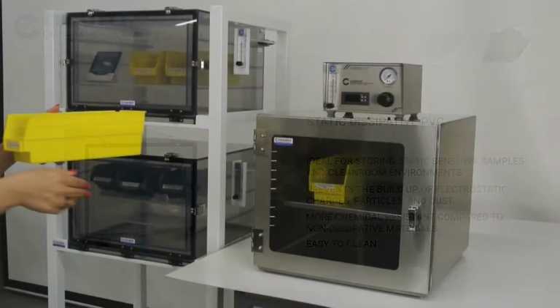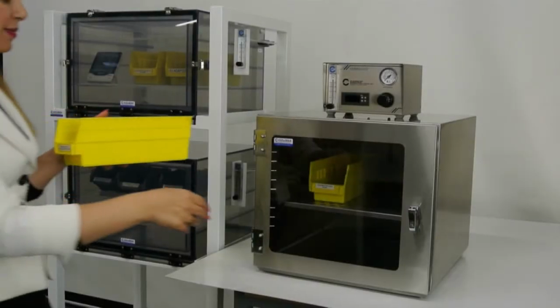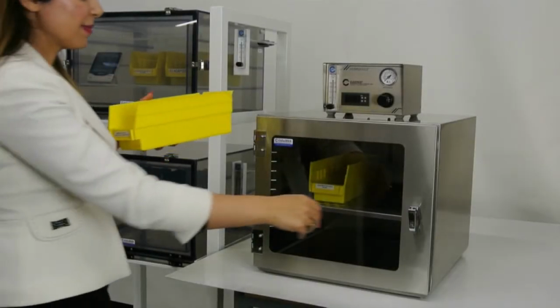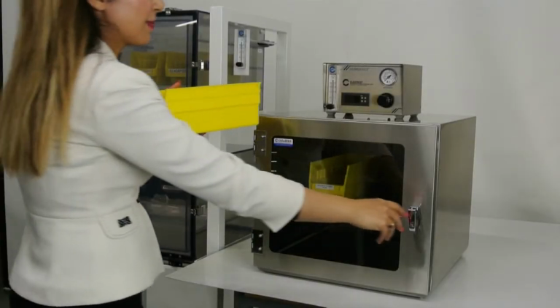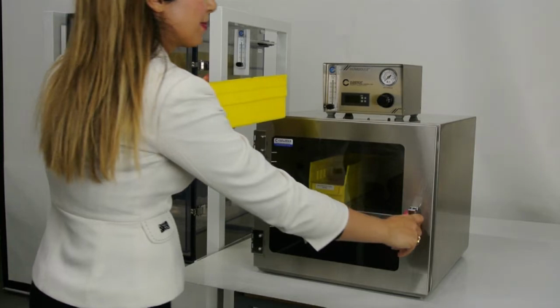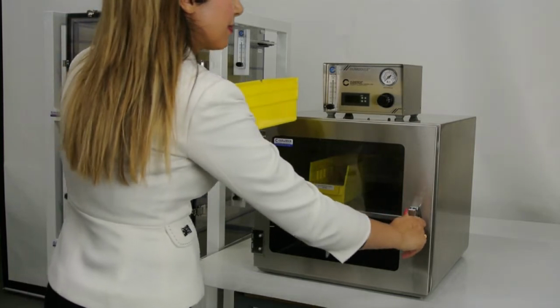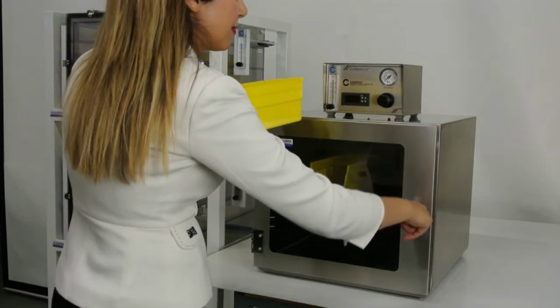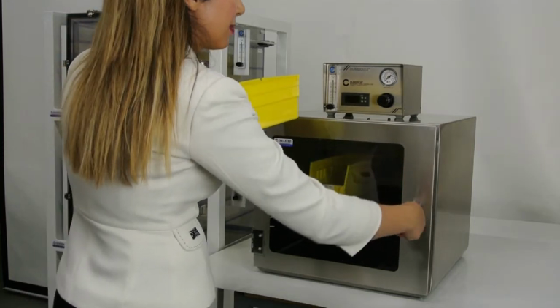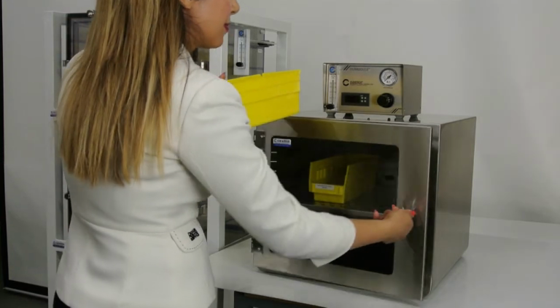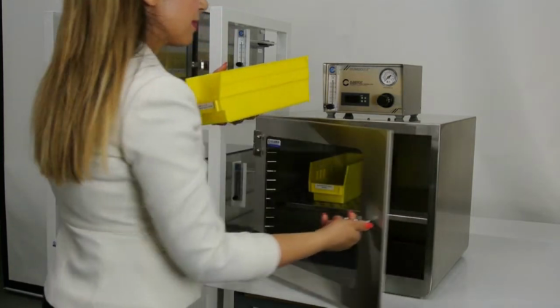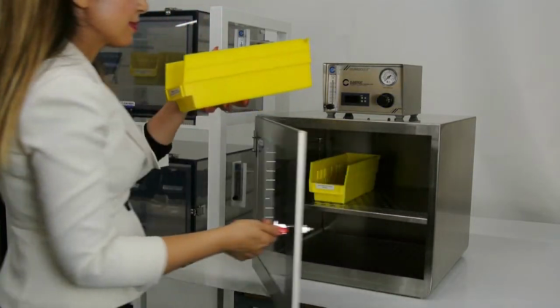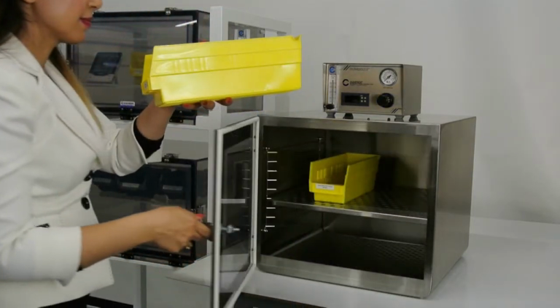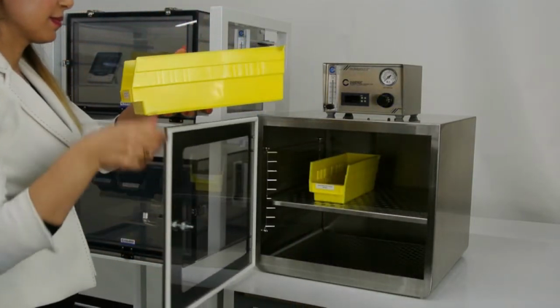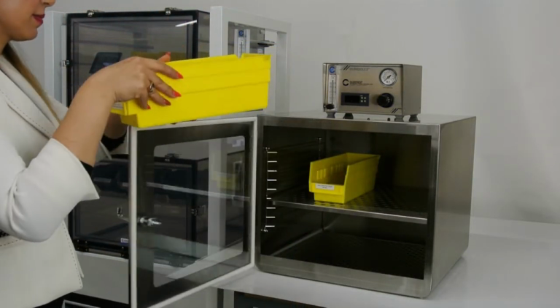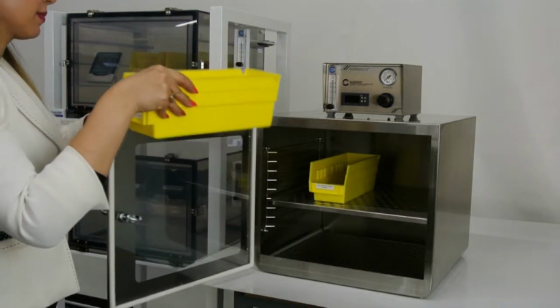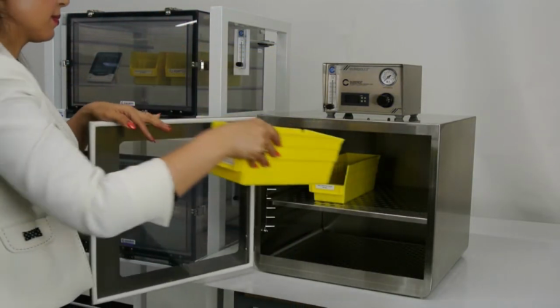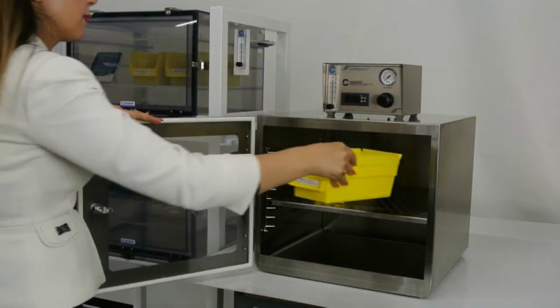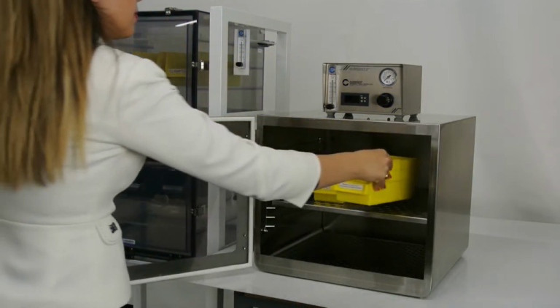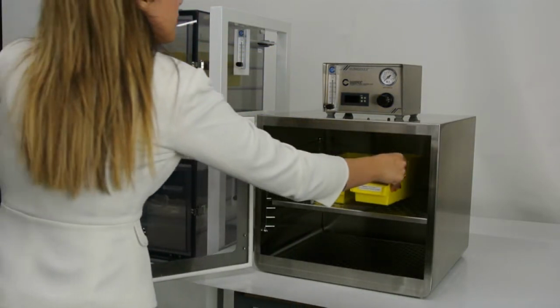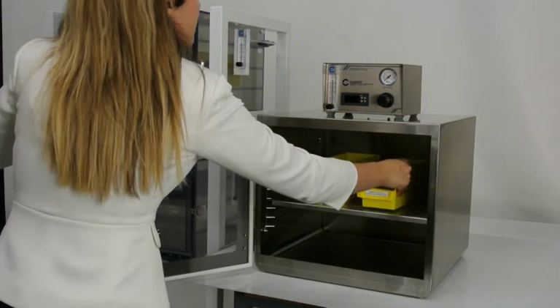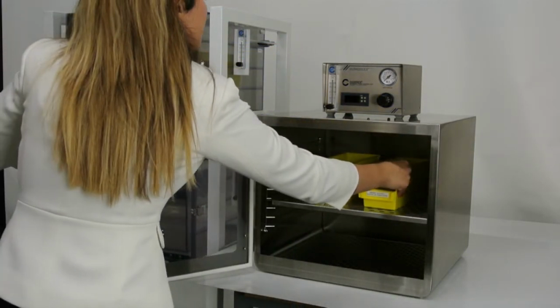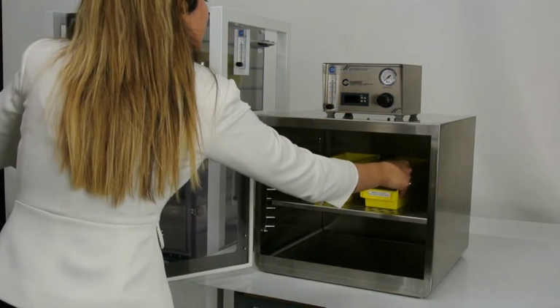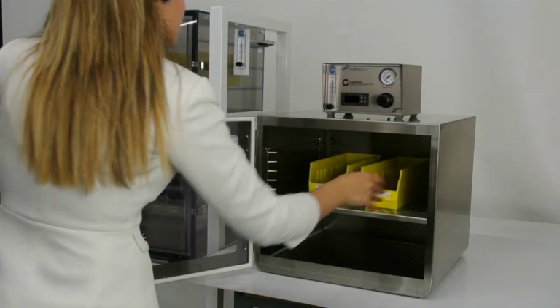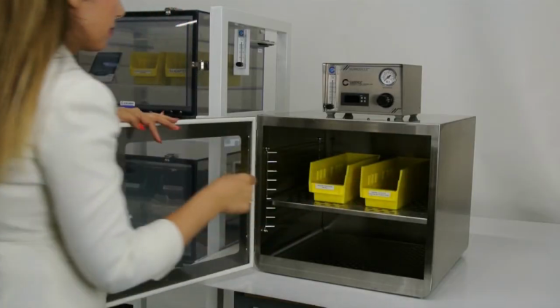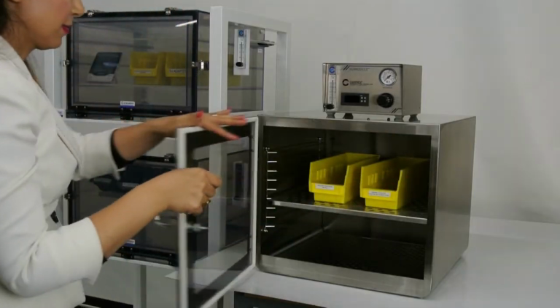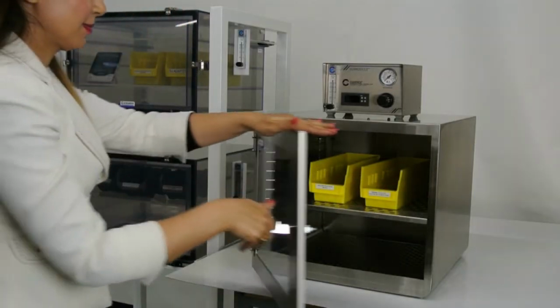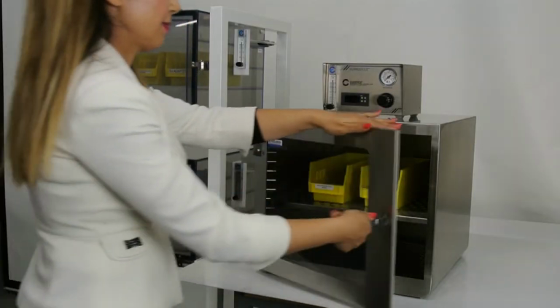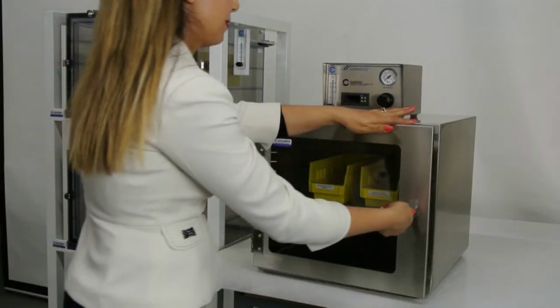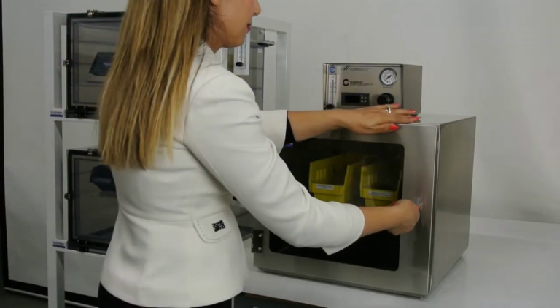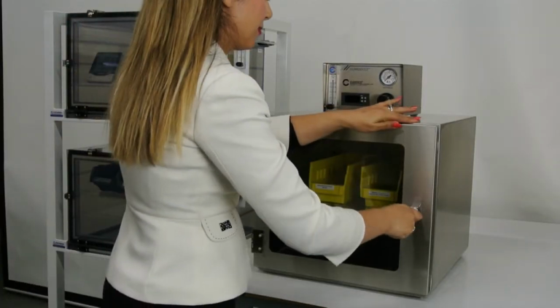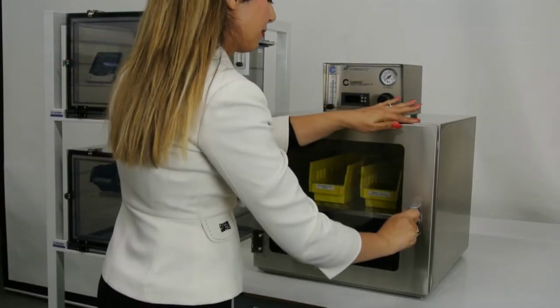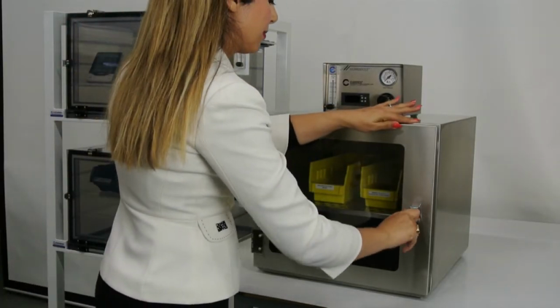Electro-polished stainless steel offers a highly reflective and smooth finish to prevent contaminant buildup, and is easy to clean since it can hold up to corrosive cleaning agents.